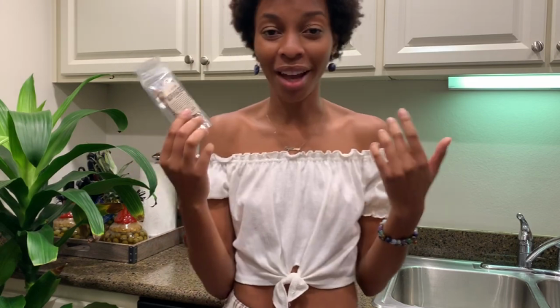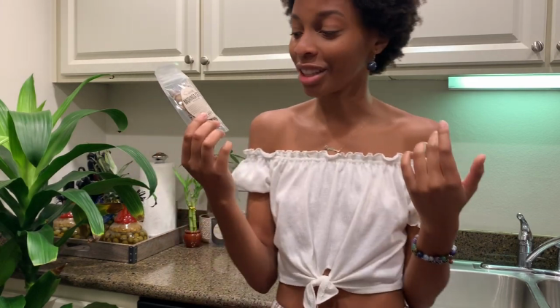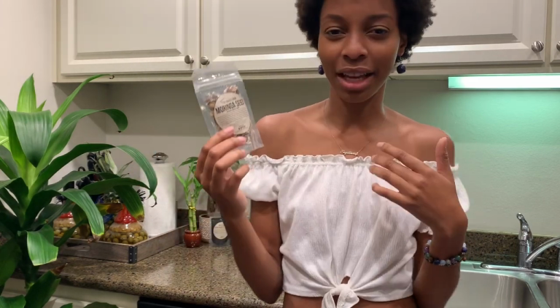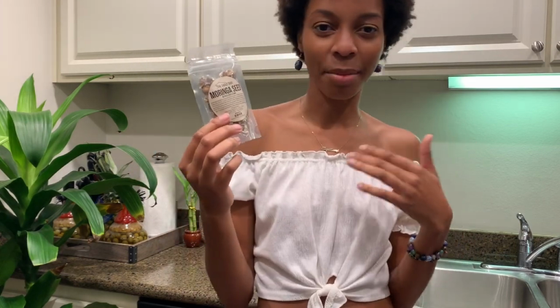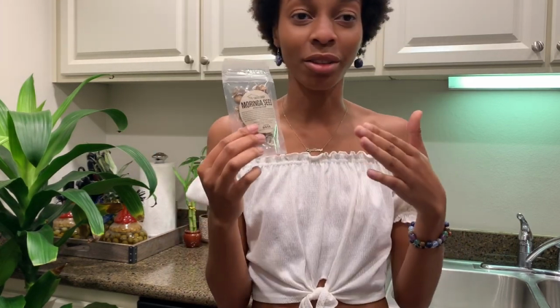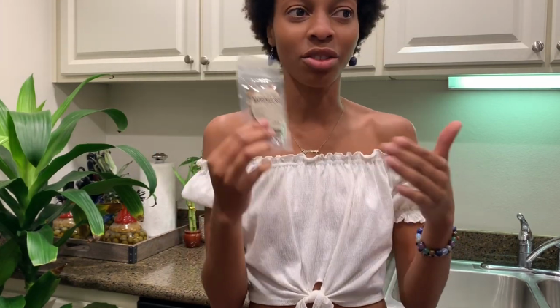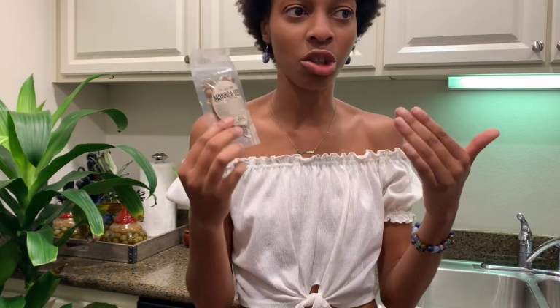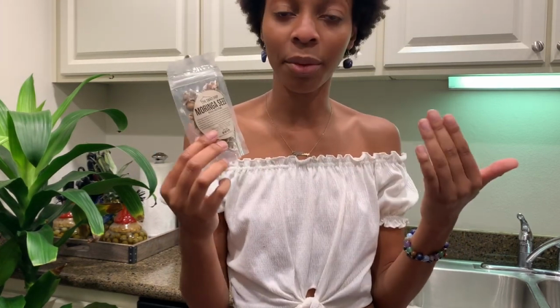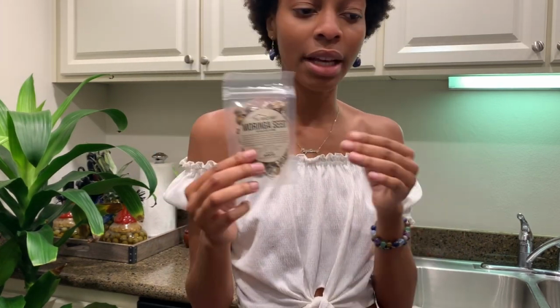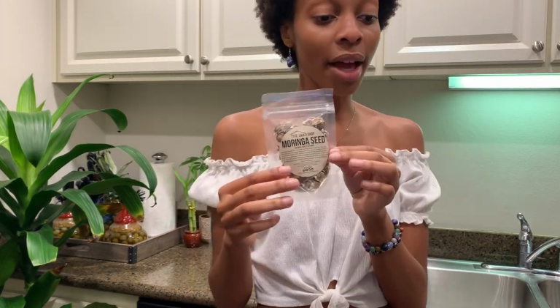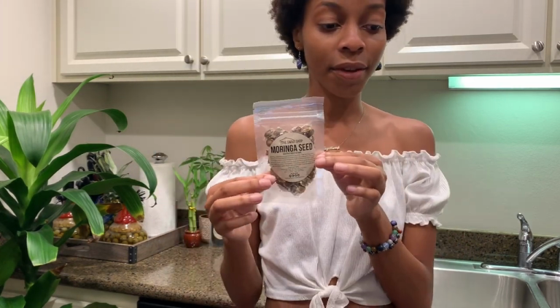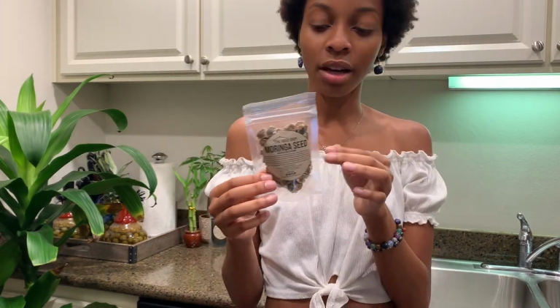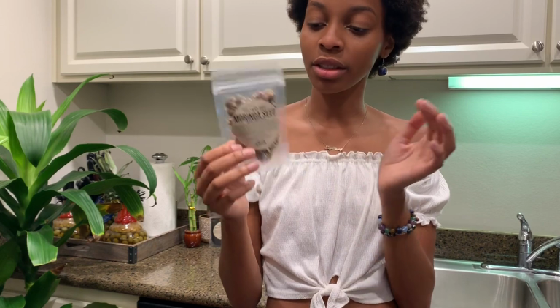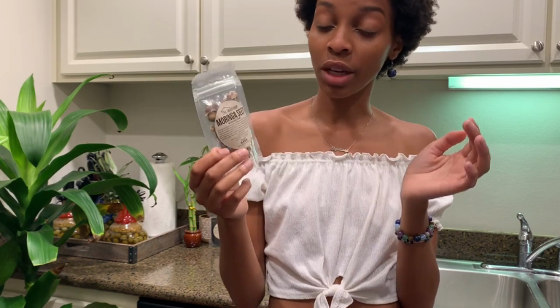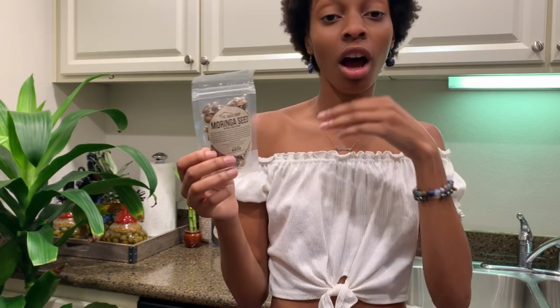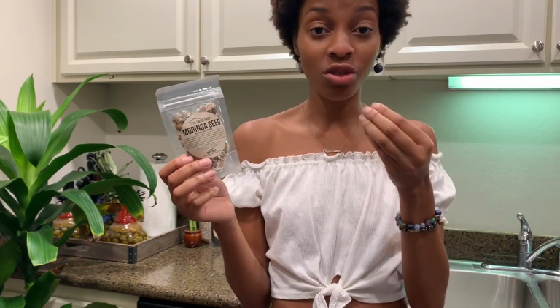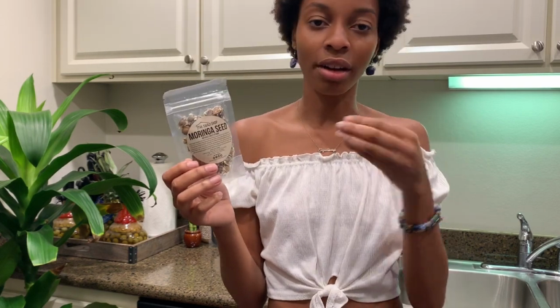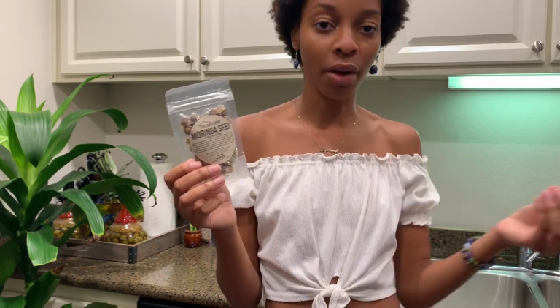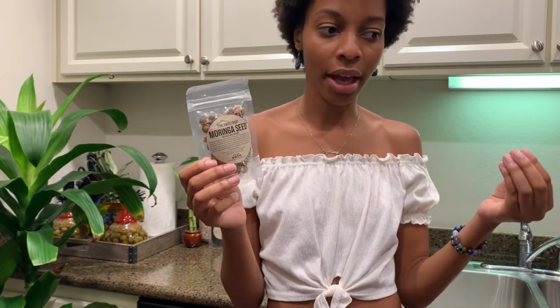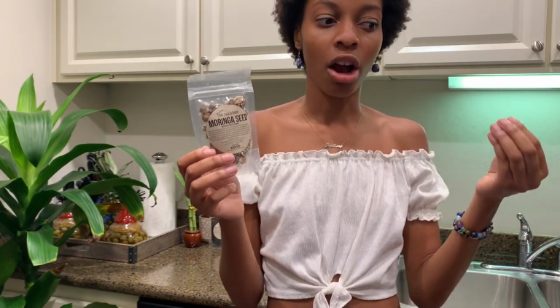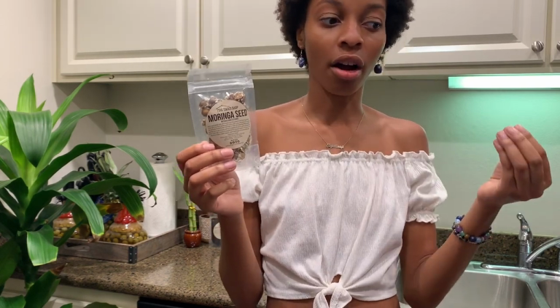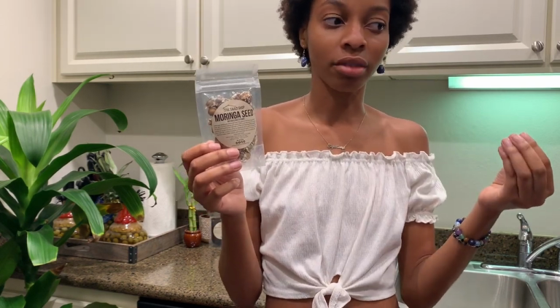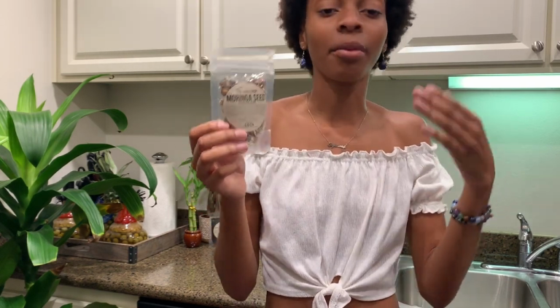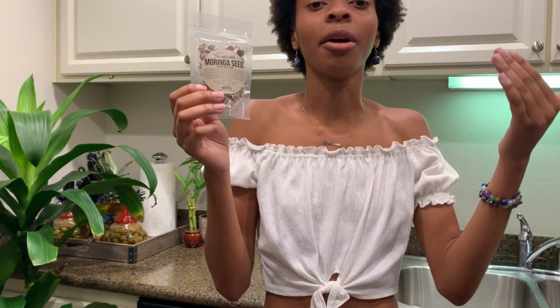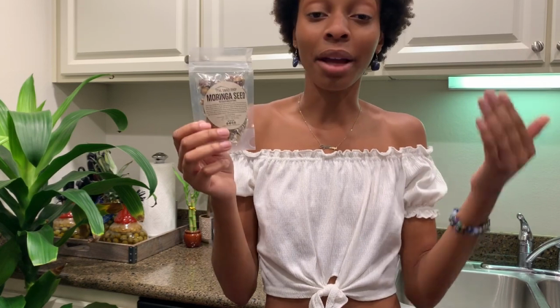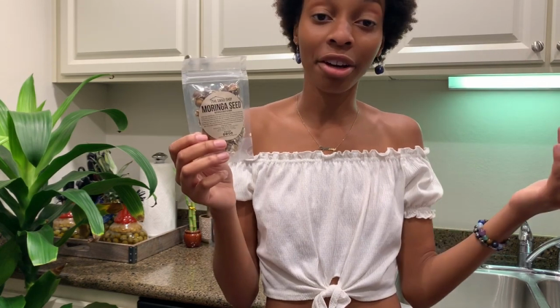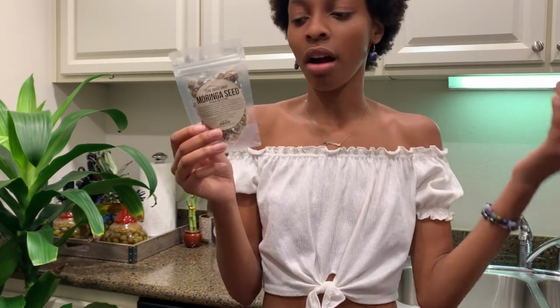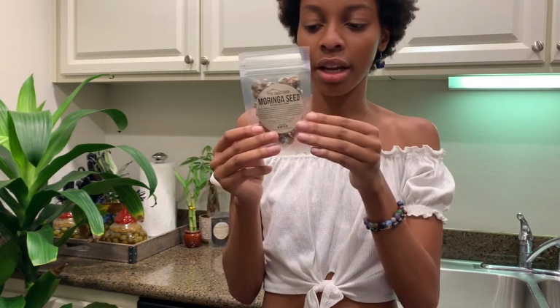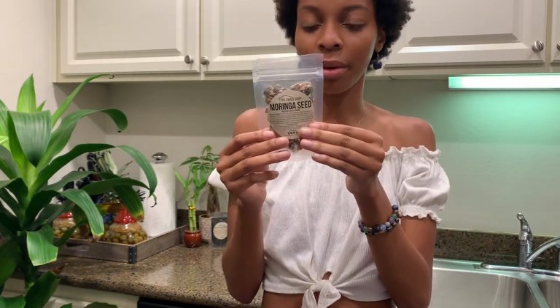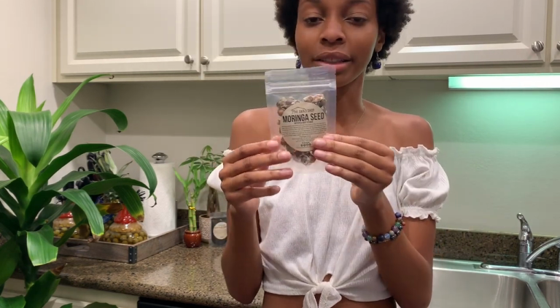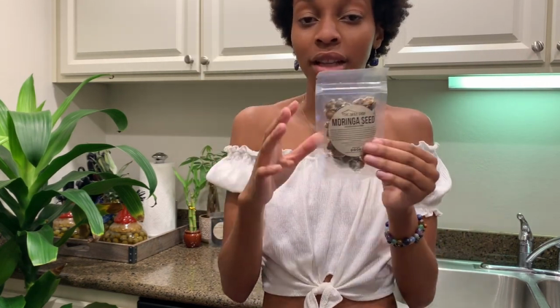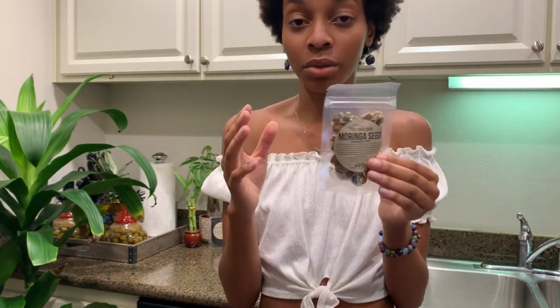I like using them as a daily vitamin as opposed to traditional market vitamins. All the nutrients that are inside the Moringa plant and Moringa powder are inside here, but I would say like times three.